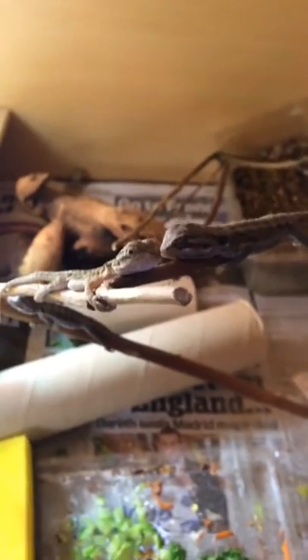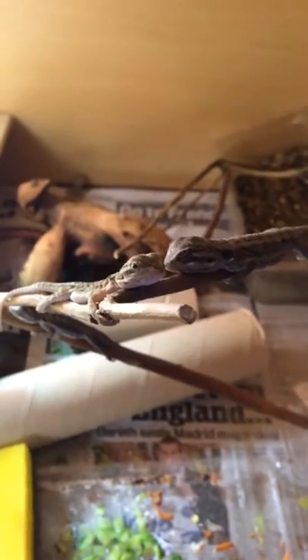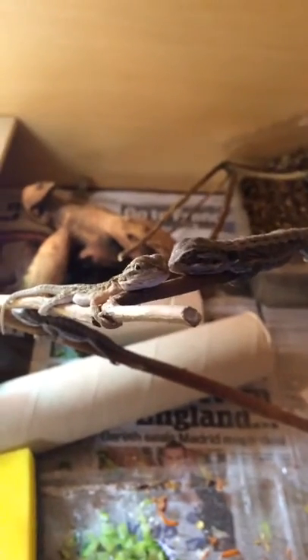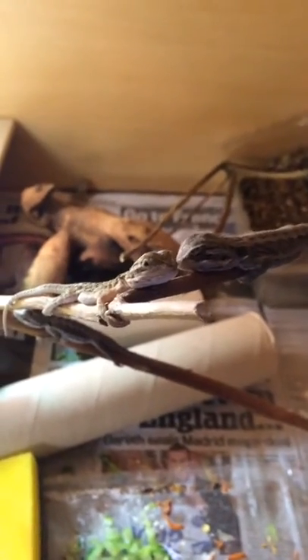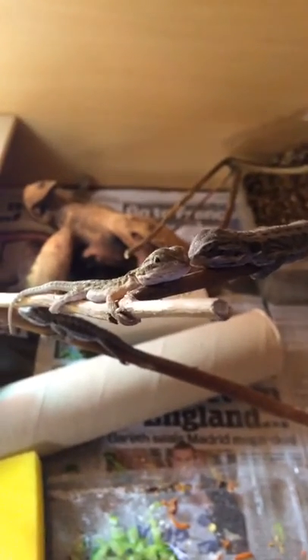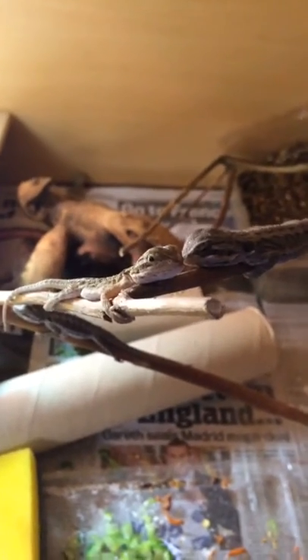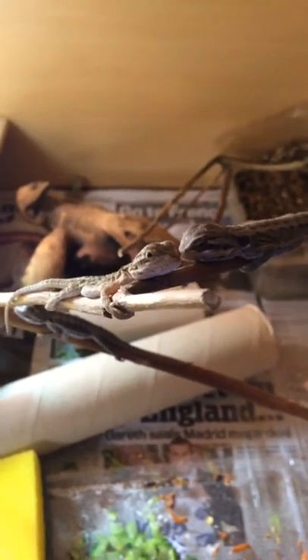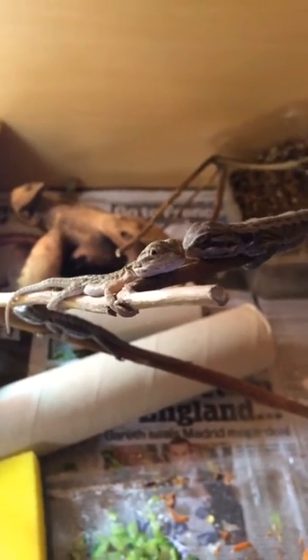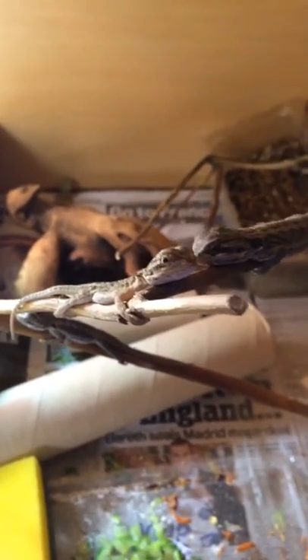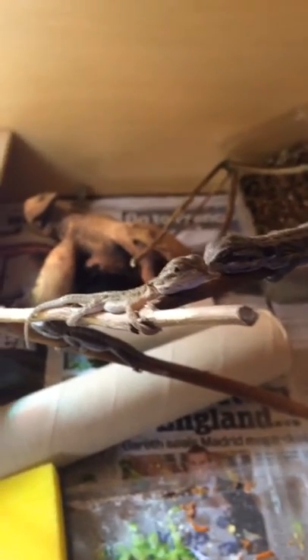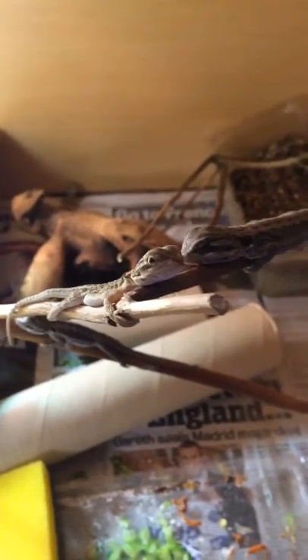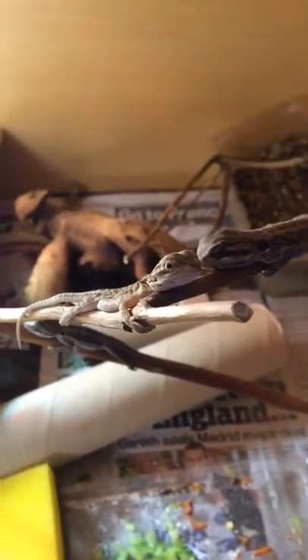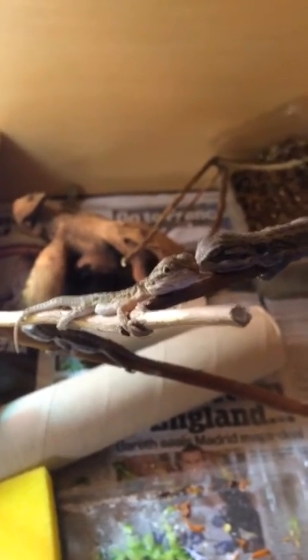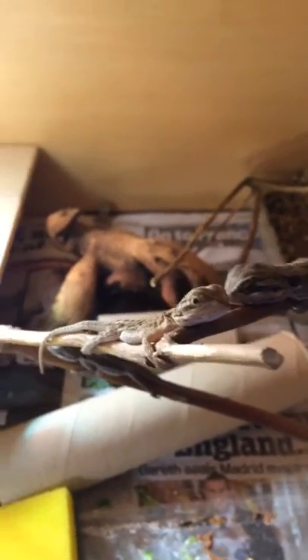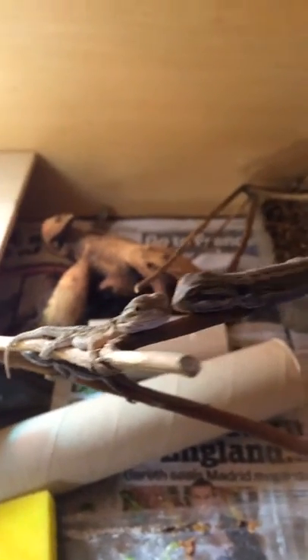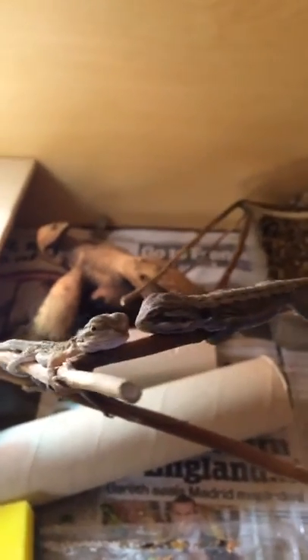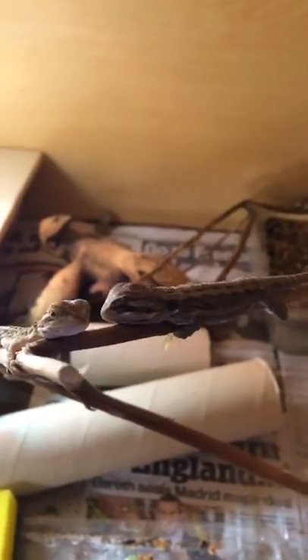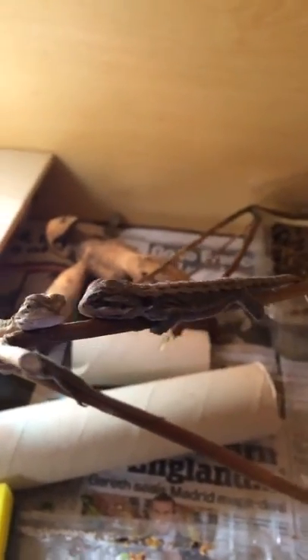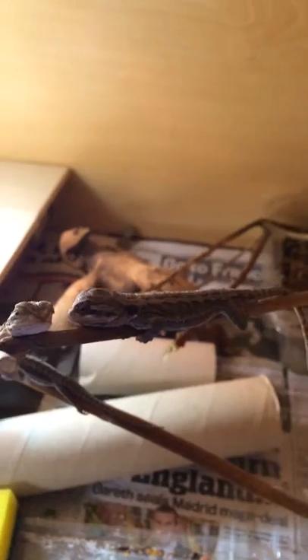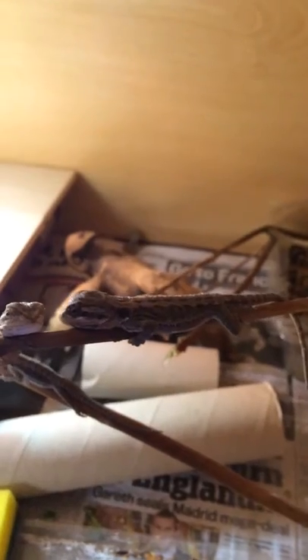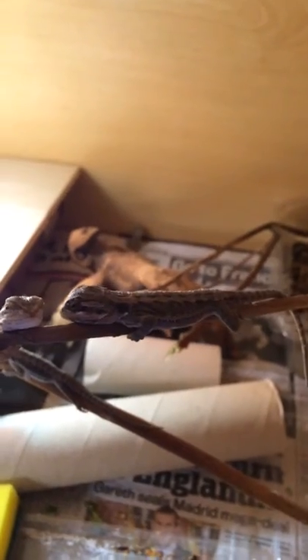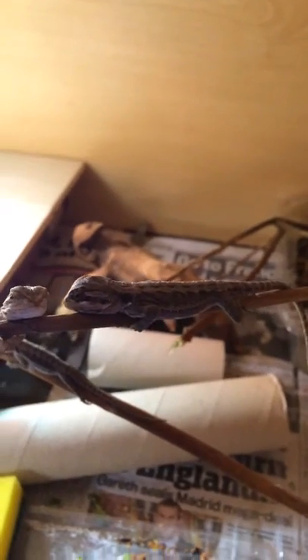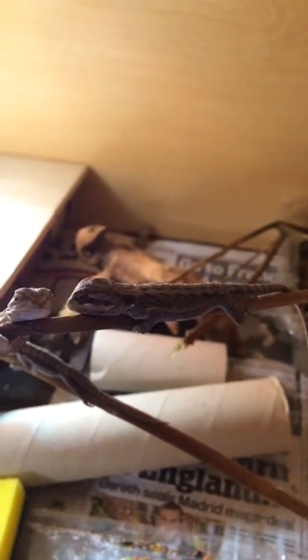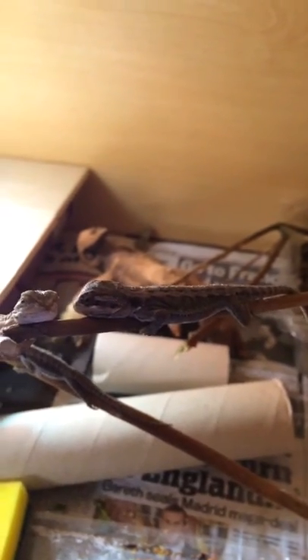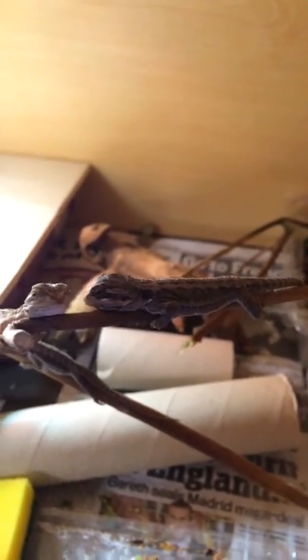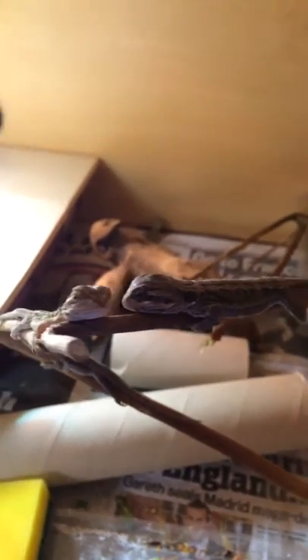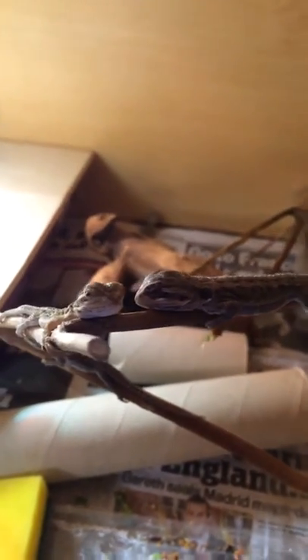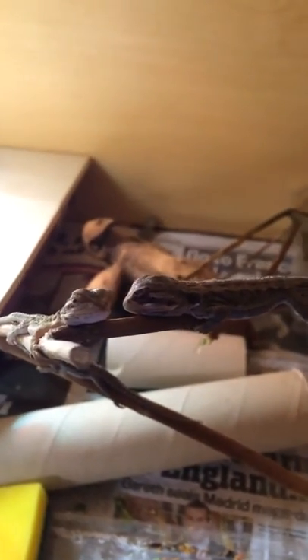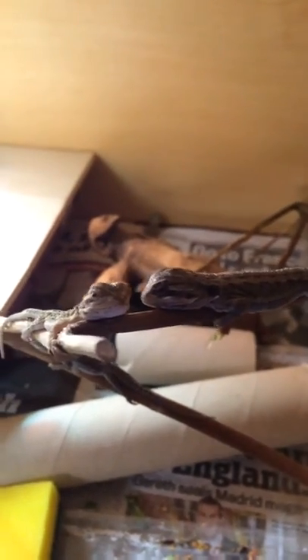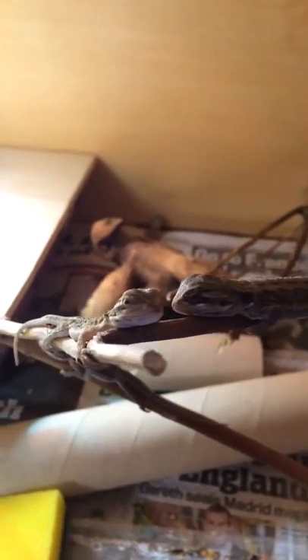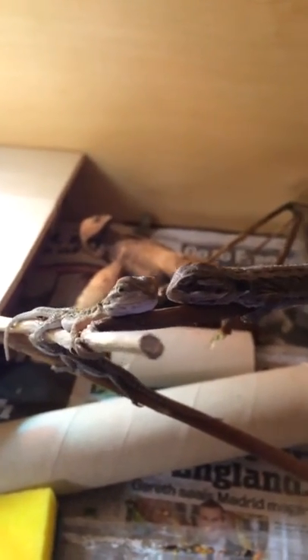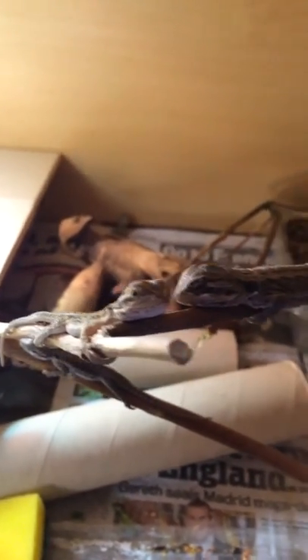So these two hatchlings here — the one on the left came out yesterday, the one on the right came out two days prior to that, so you can see there's quite a sizable difference already.